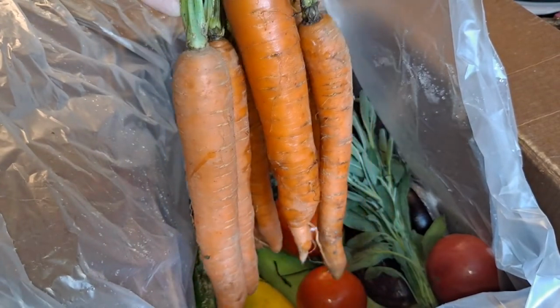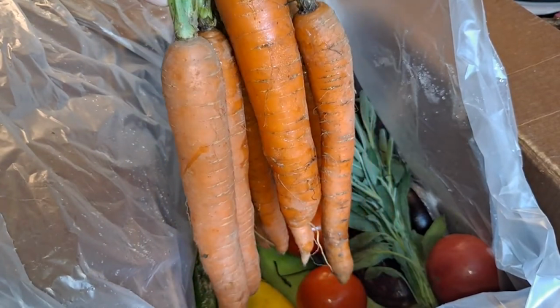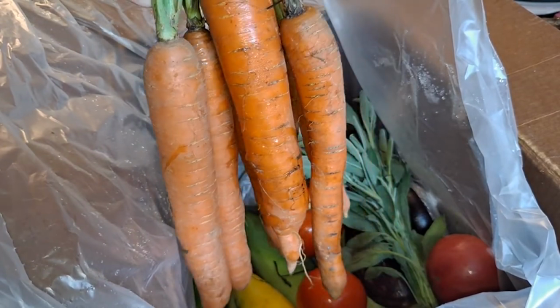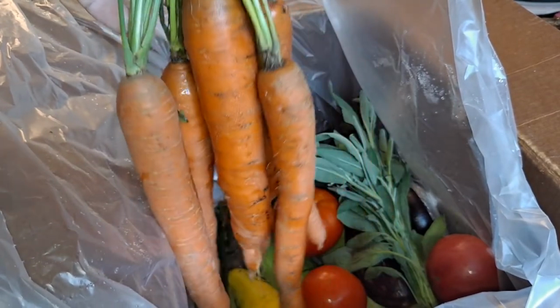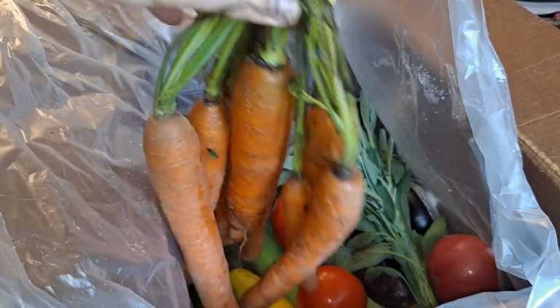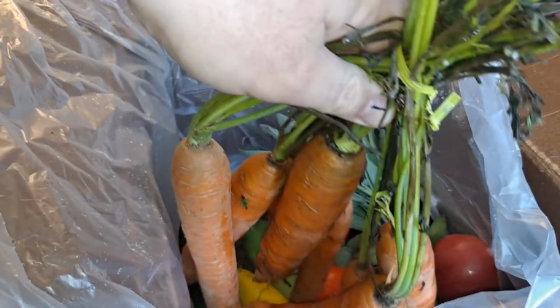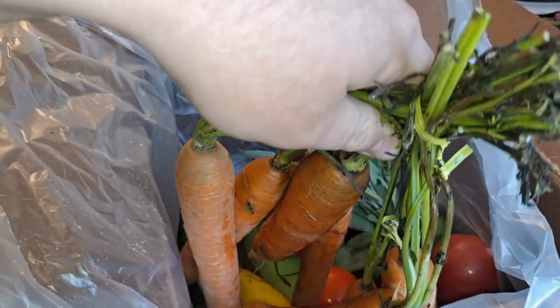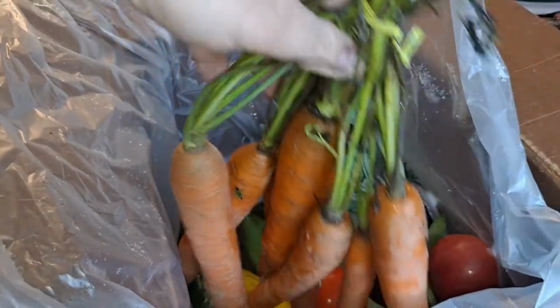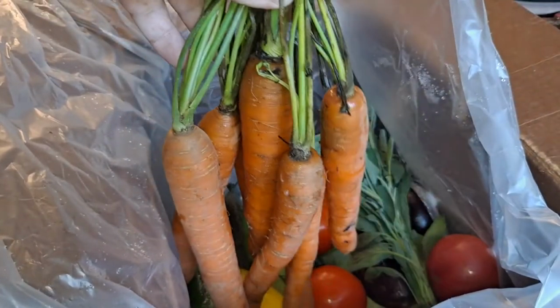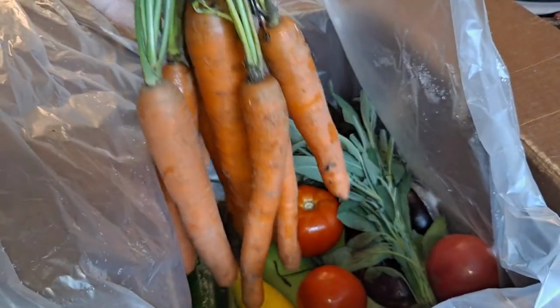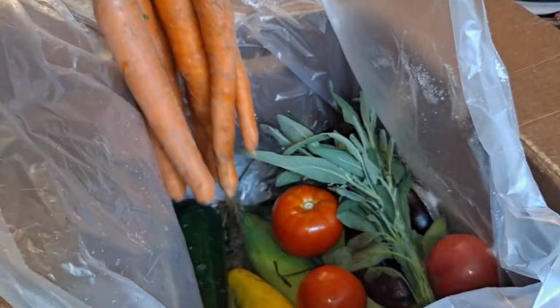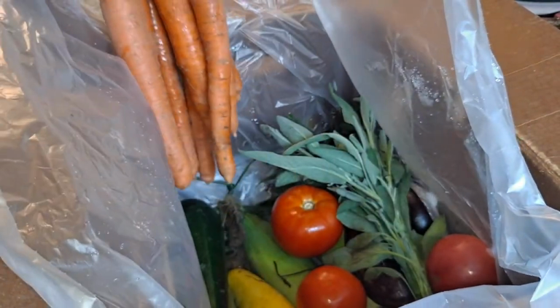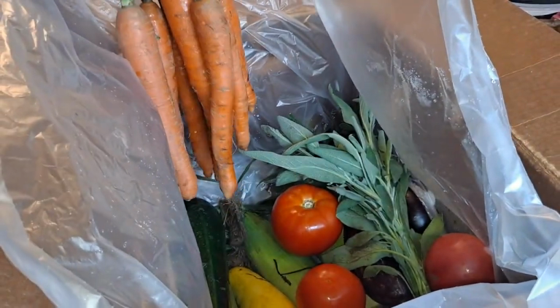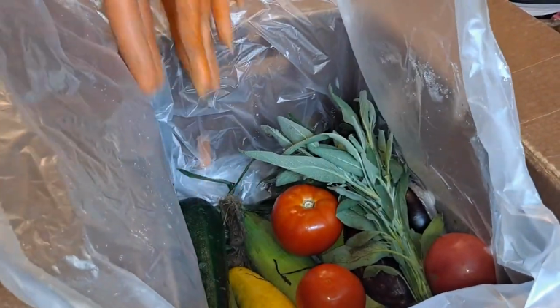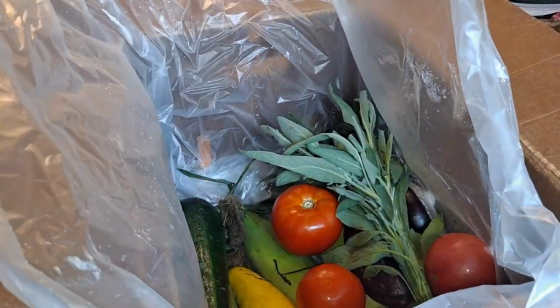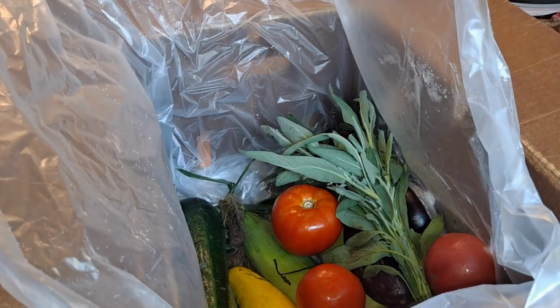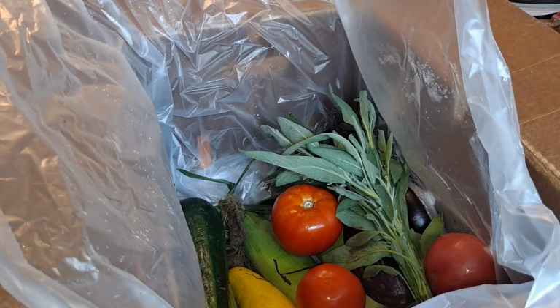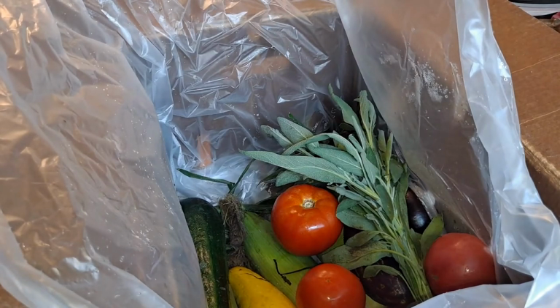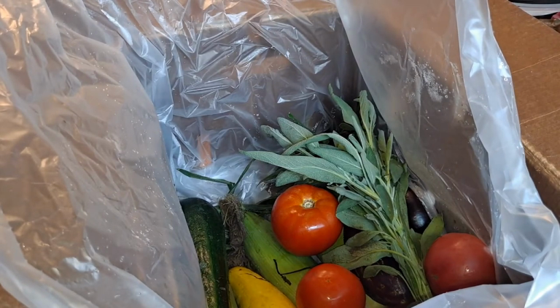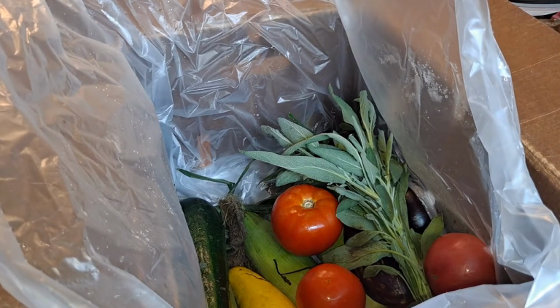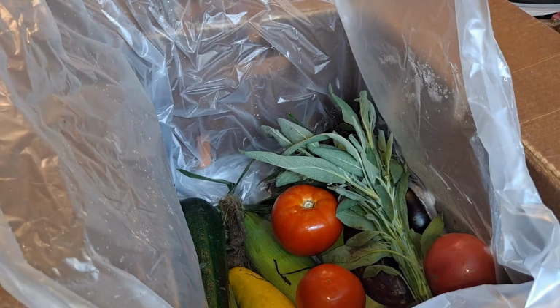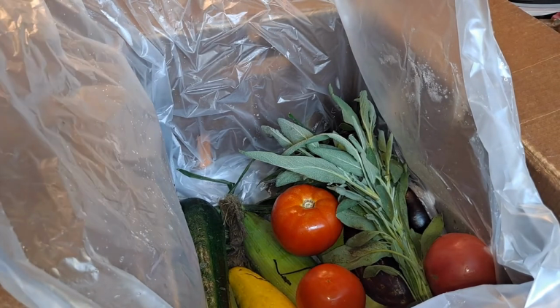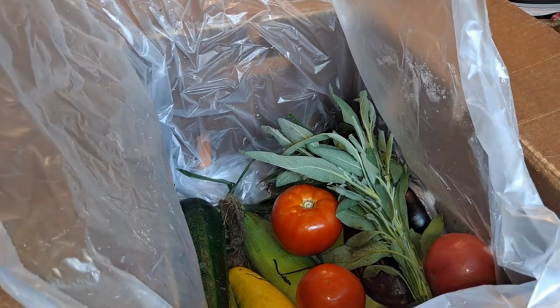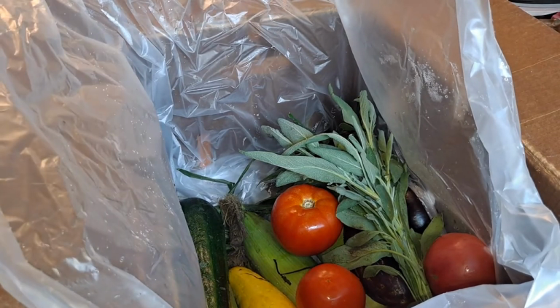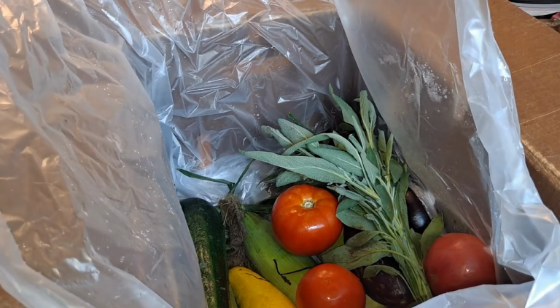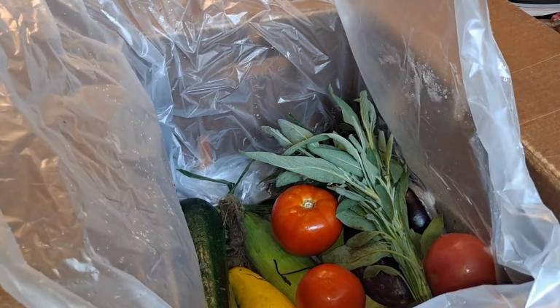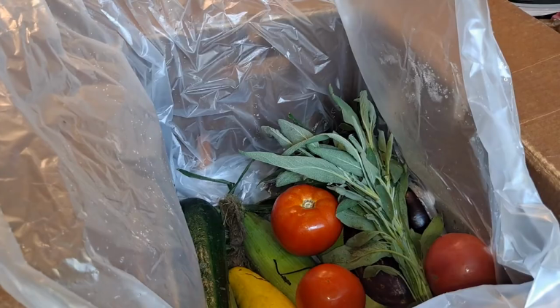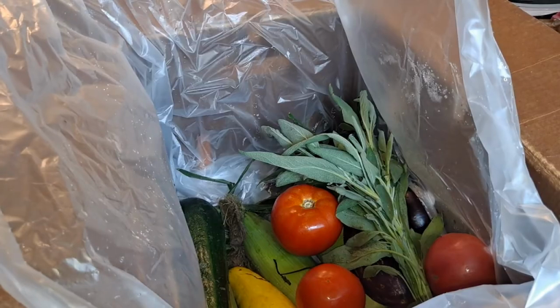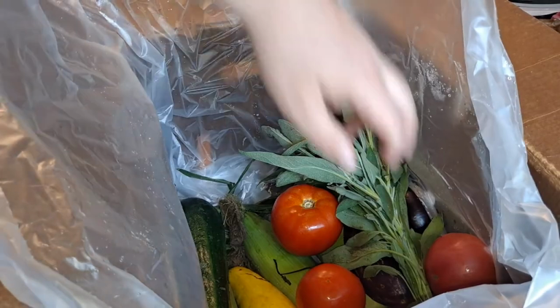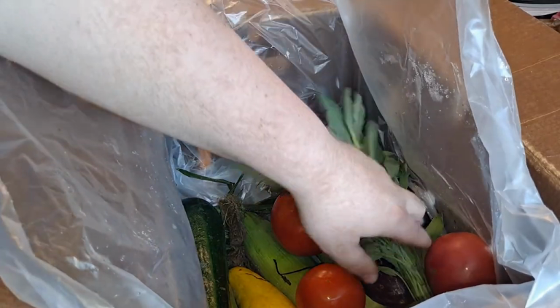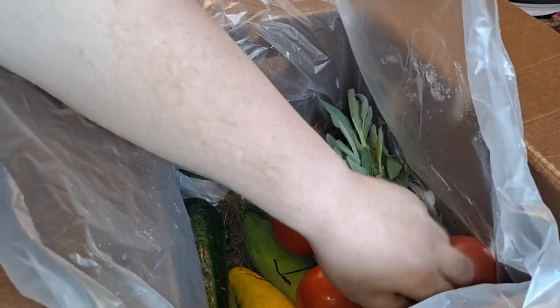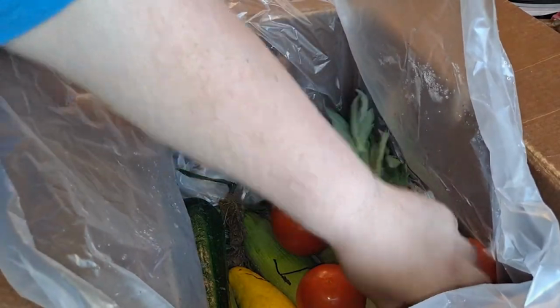These carrots are some of the best carrots I've ever had, though the tops are looking pretty rough — these must be old carrots they're reselling.